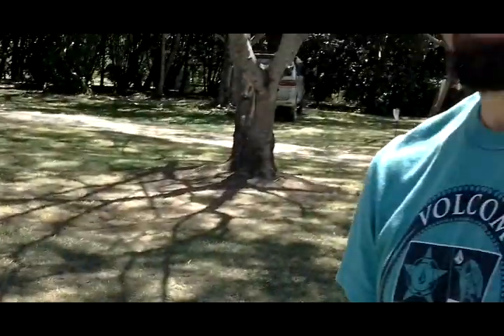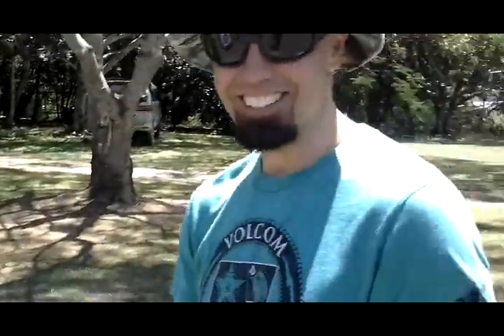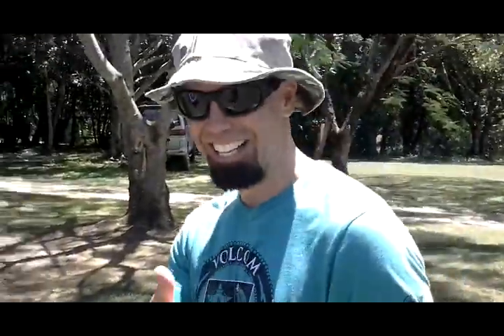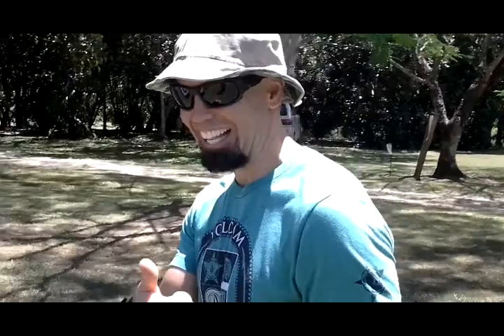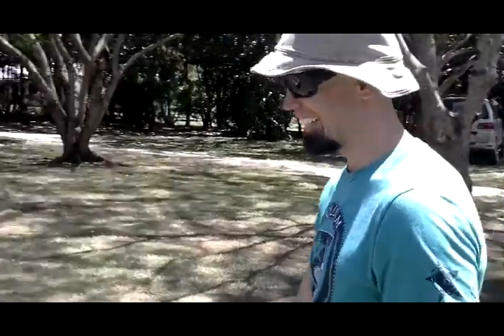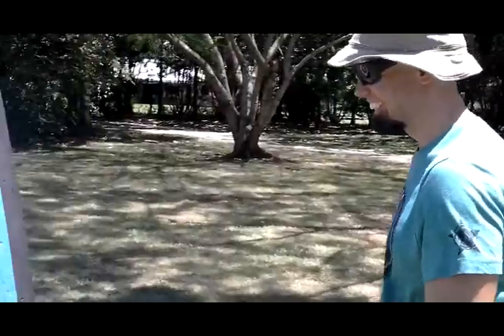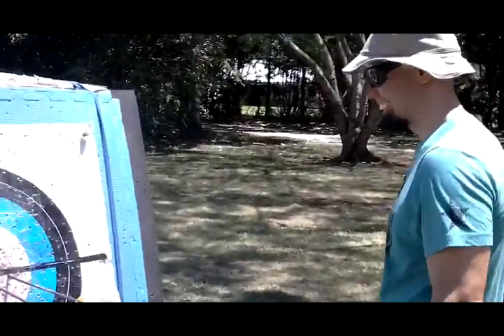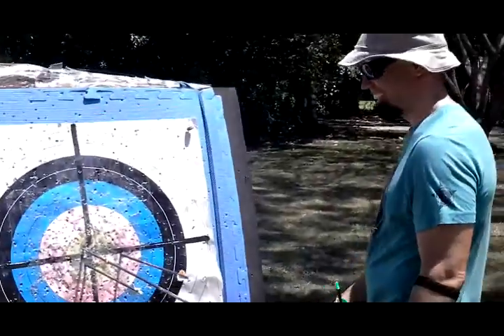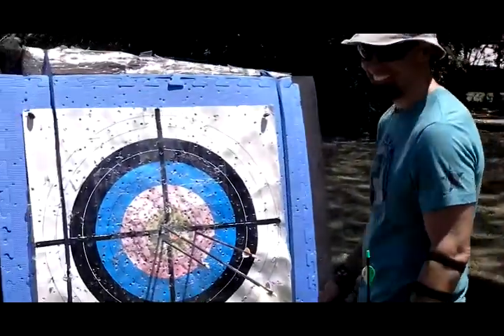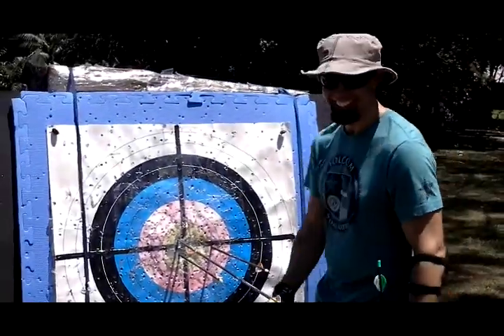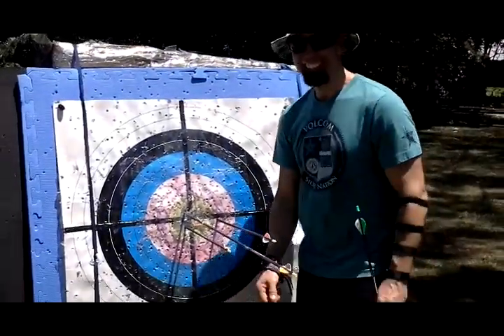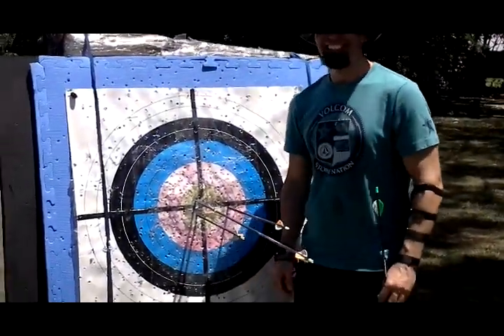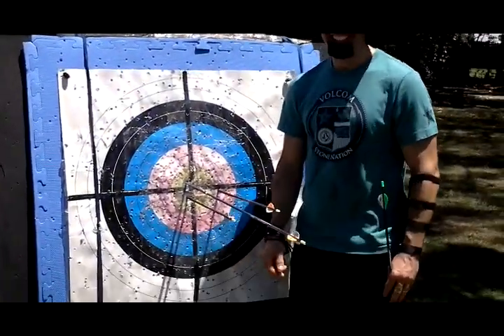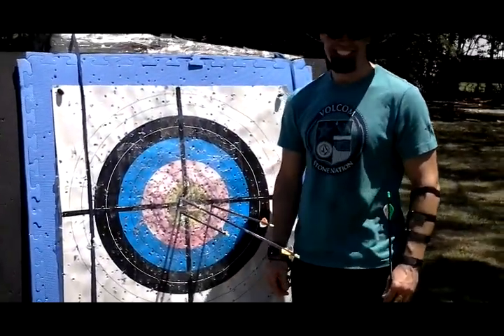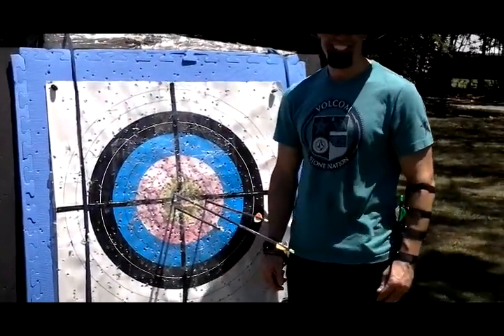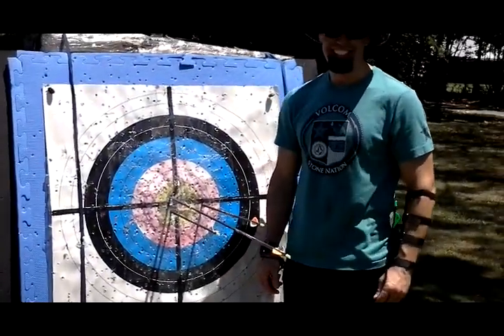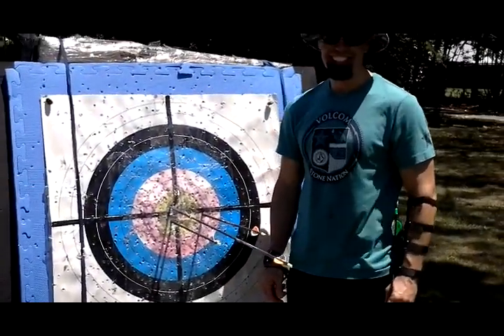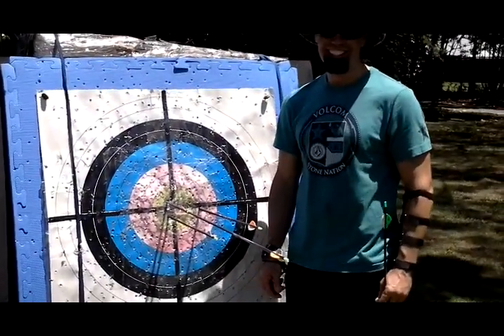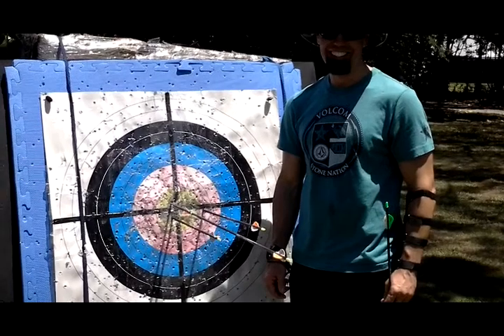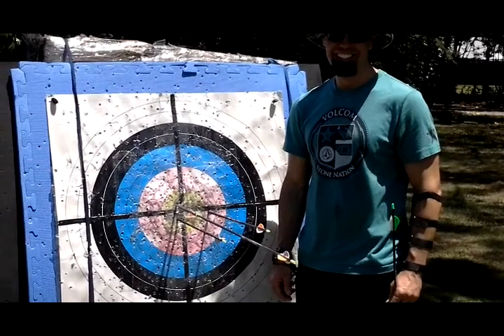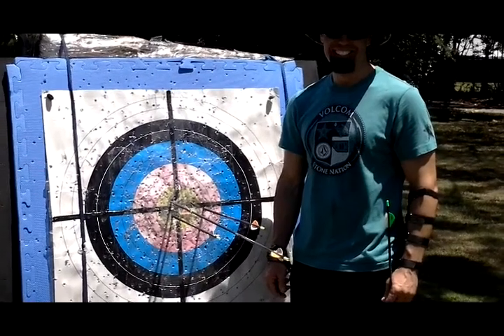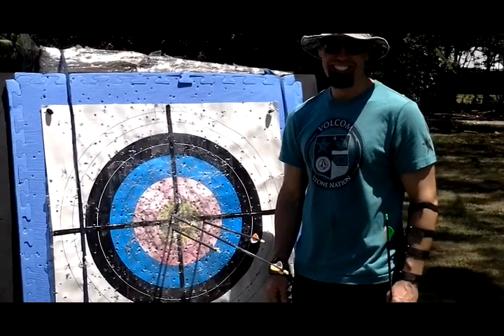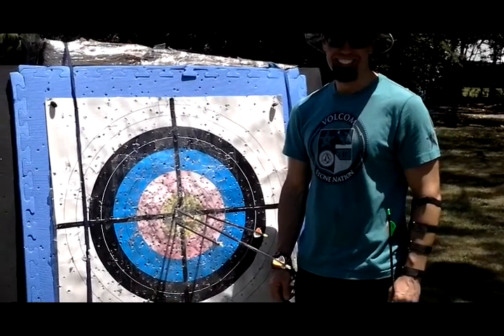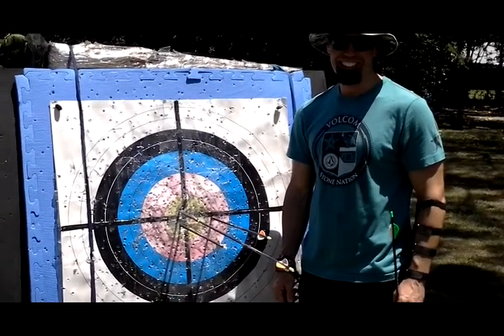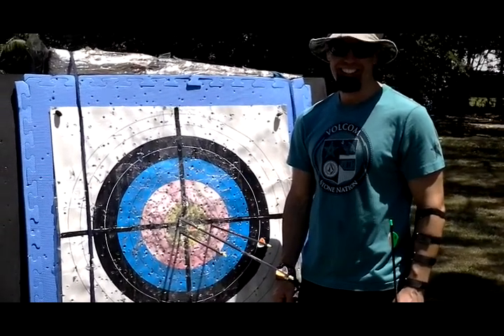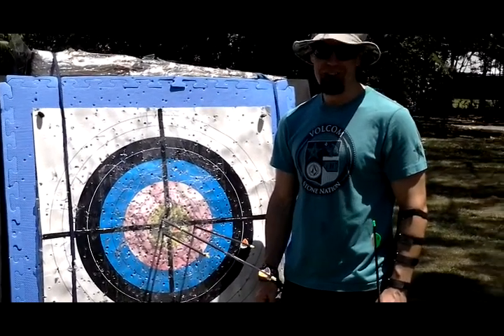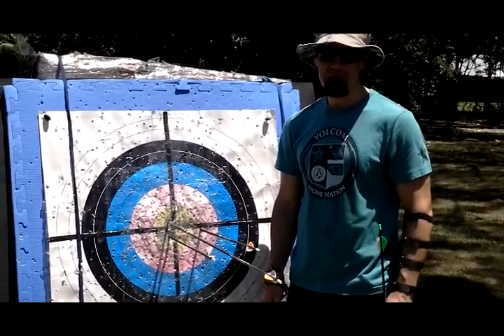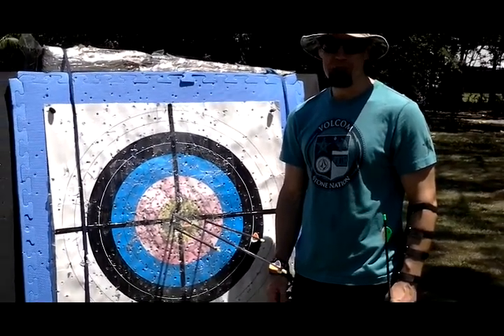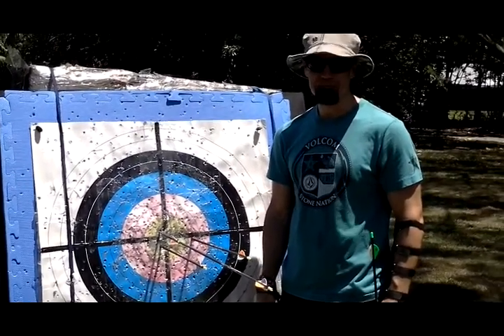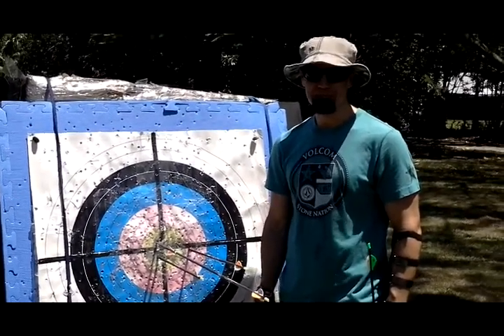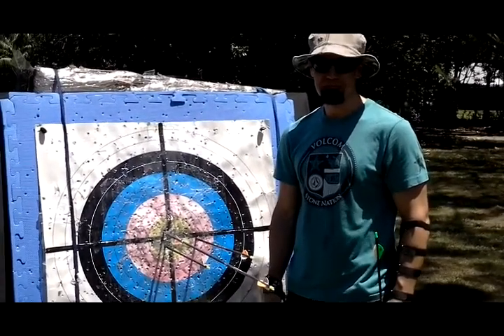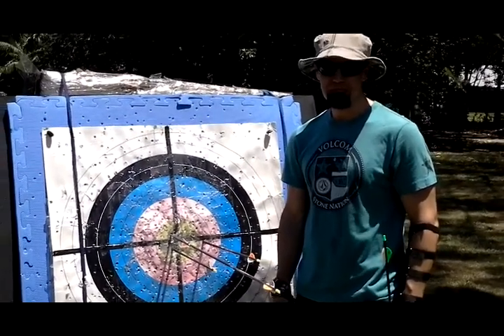That's smashed the nock clean inside it. Come and see us for a bow tune and have a Robin Hood on your fourth arrow after a tune. Well done, buddy.